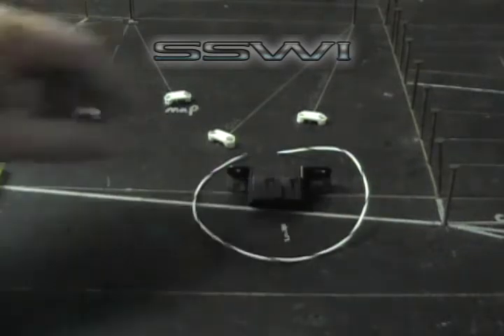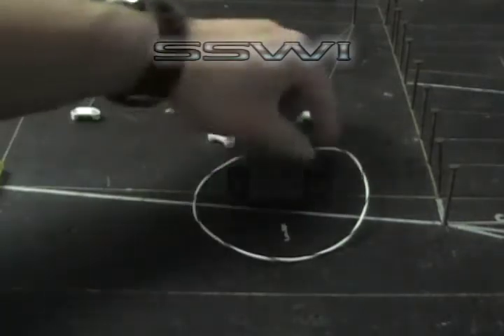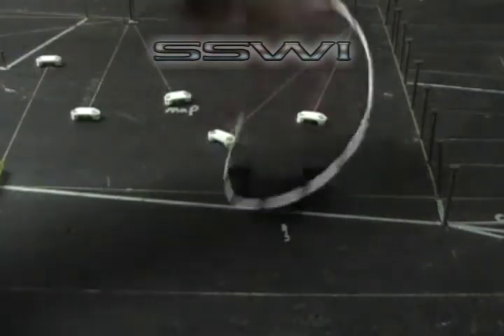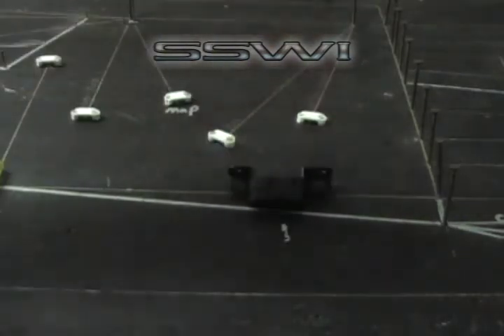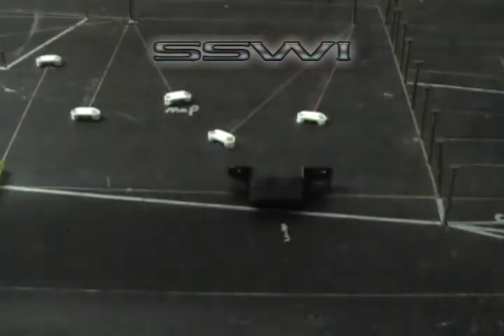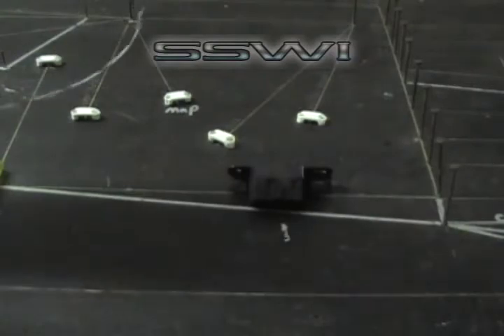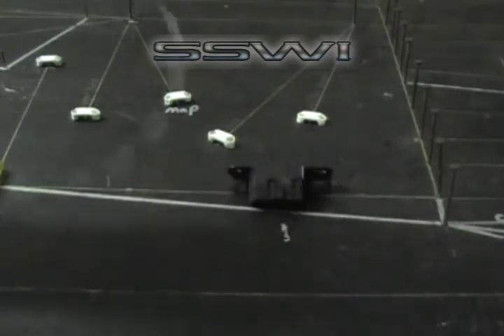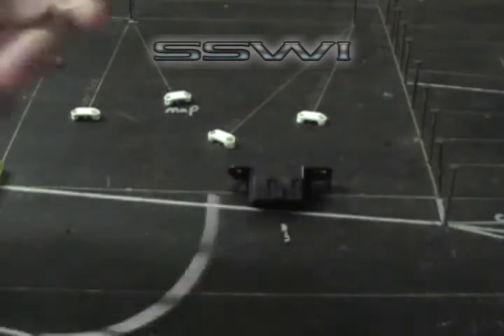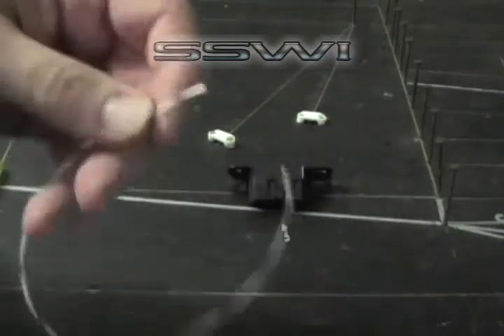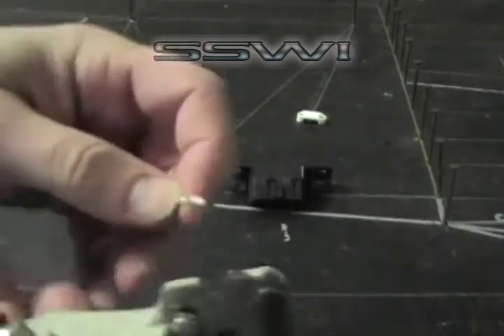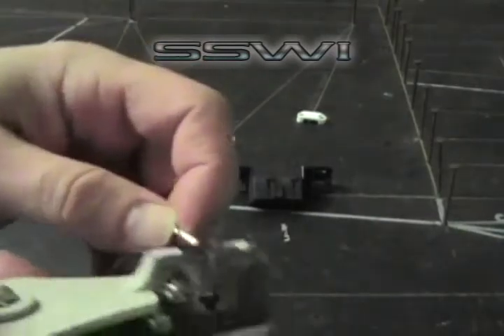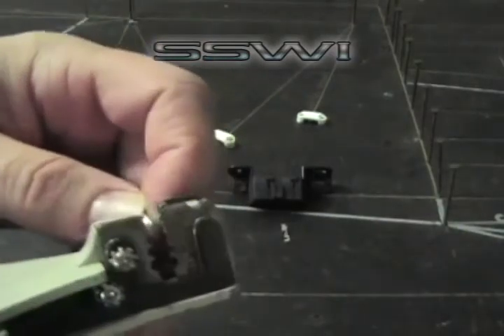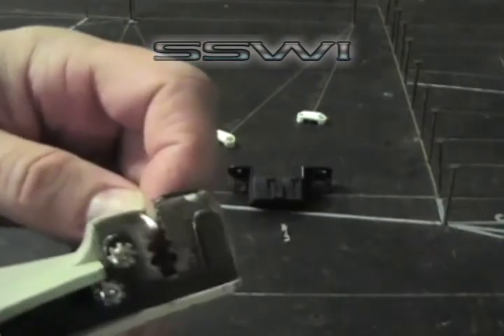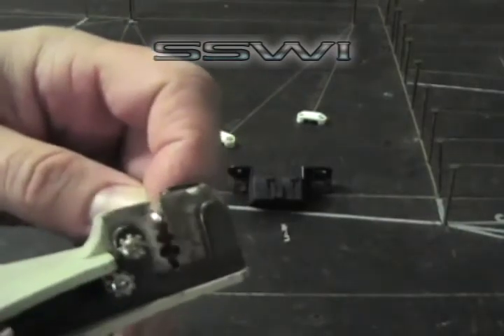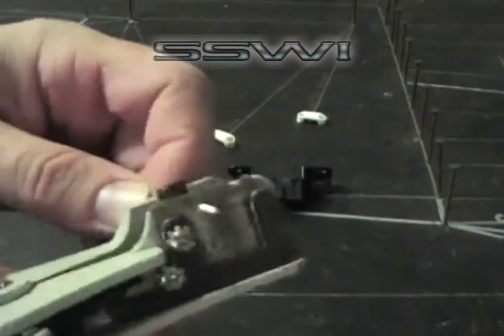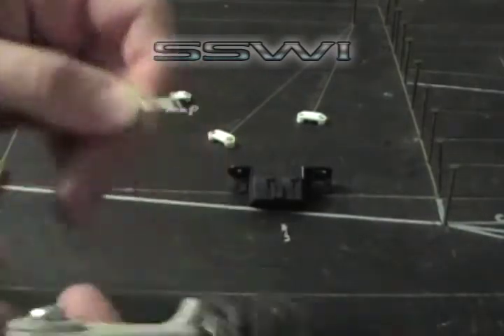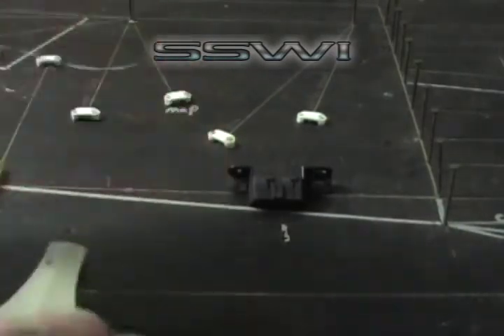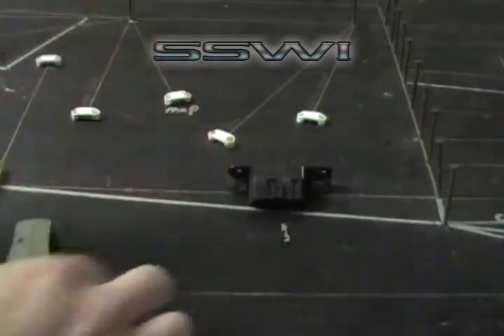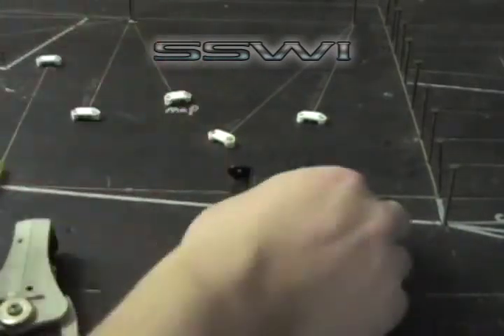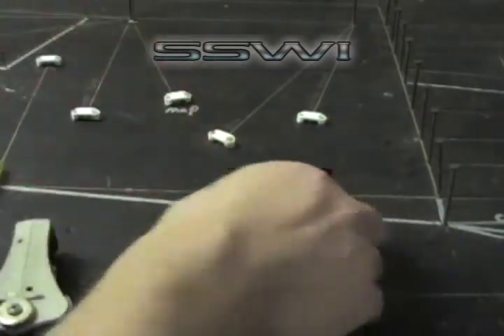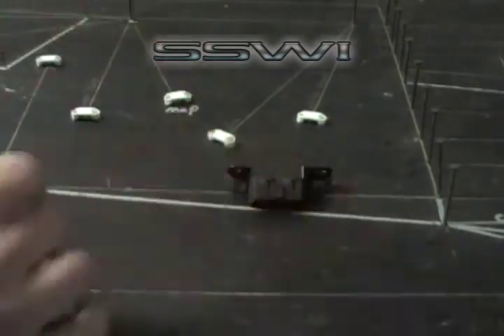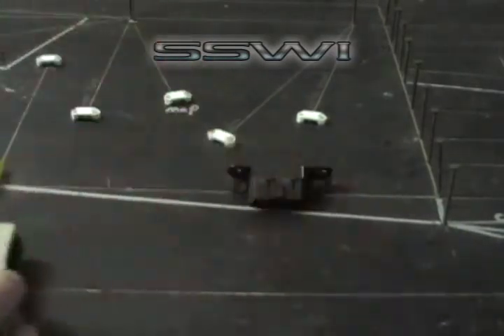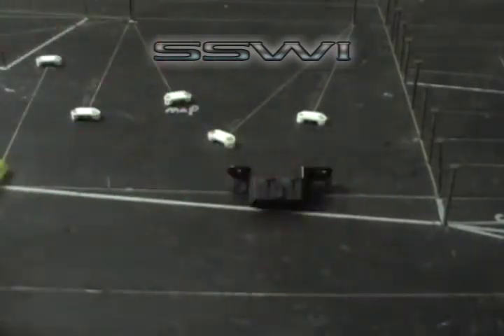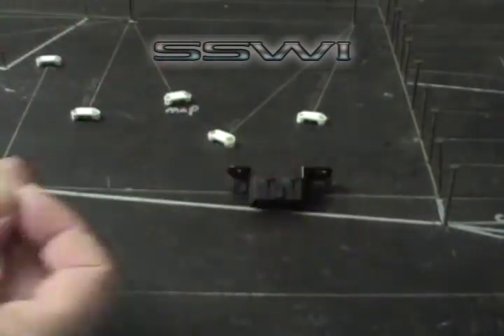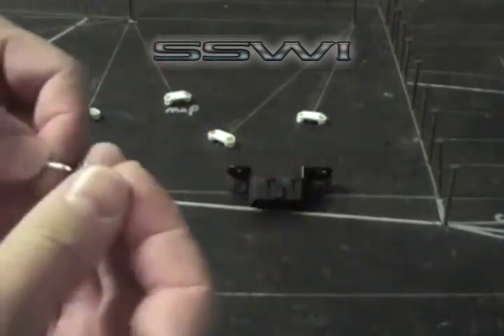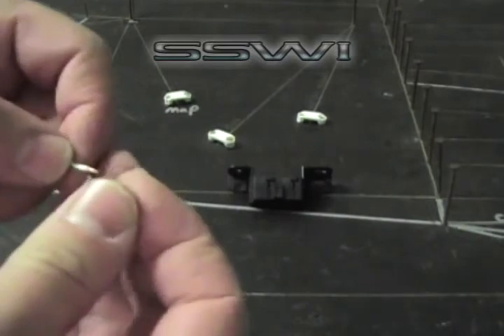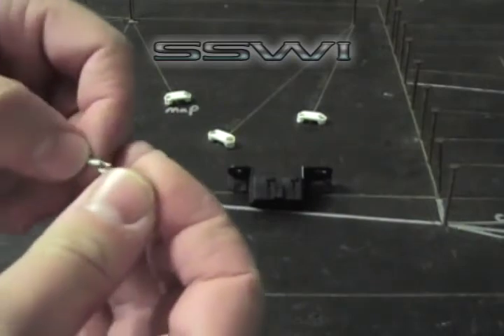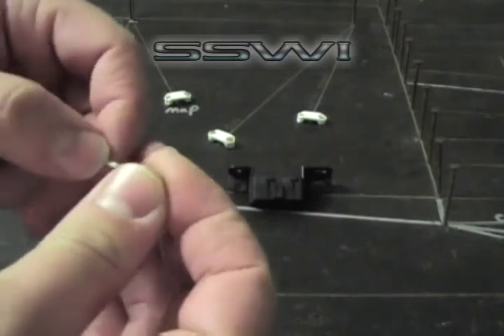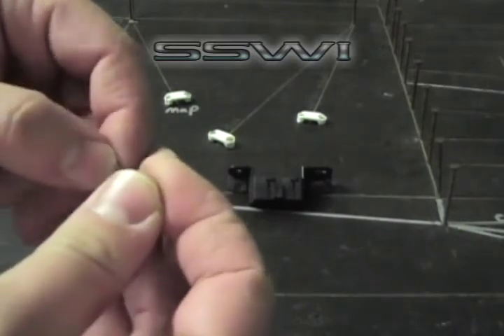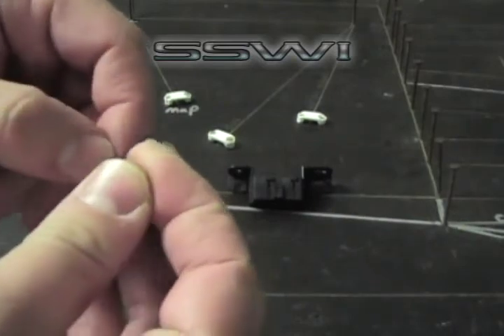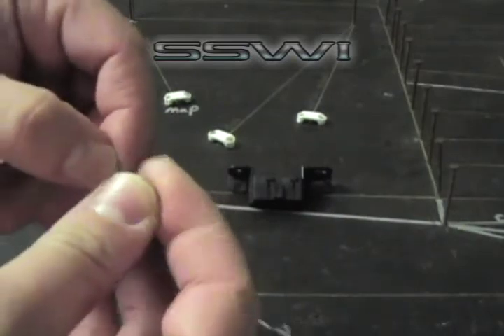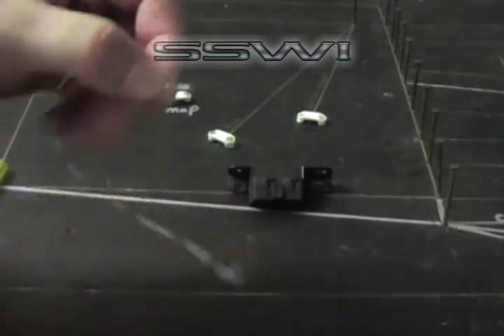Go ahead and strip off about an eighth of an inch of insulation. Place your terminal on the wire.